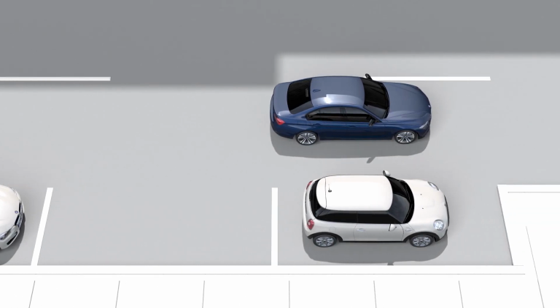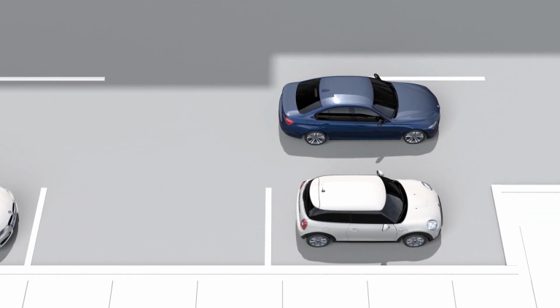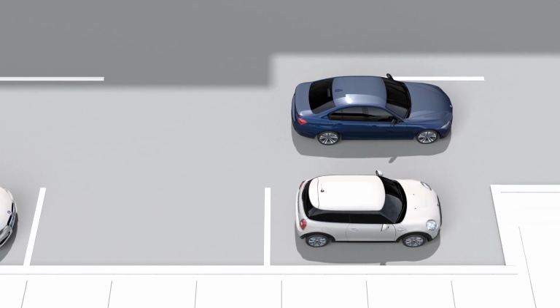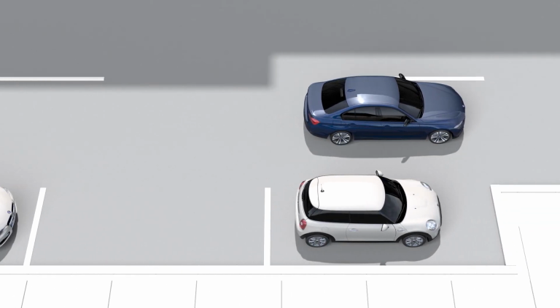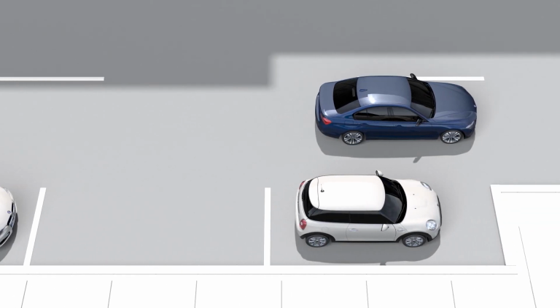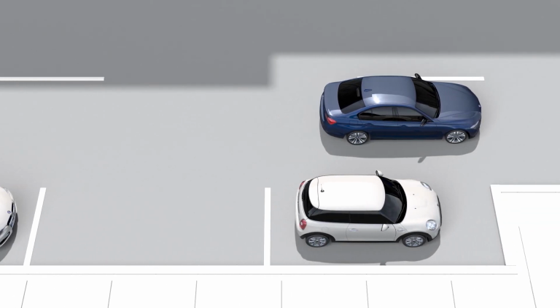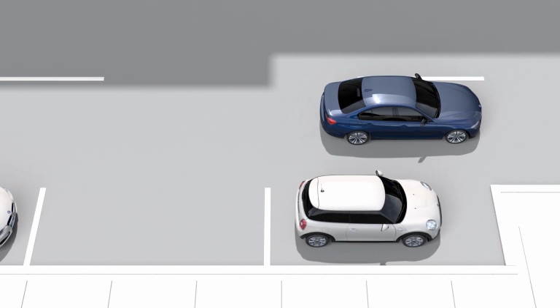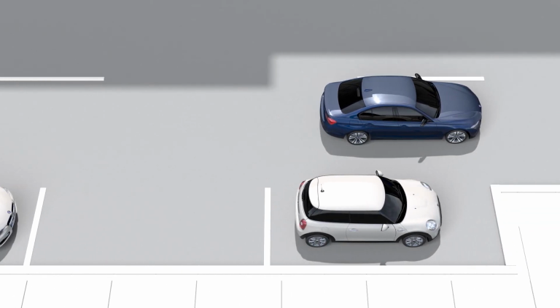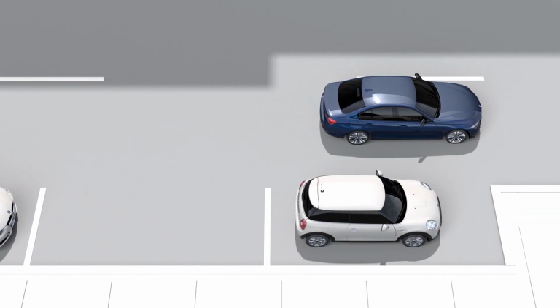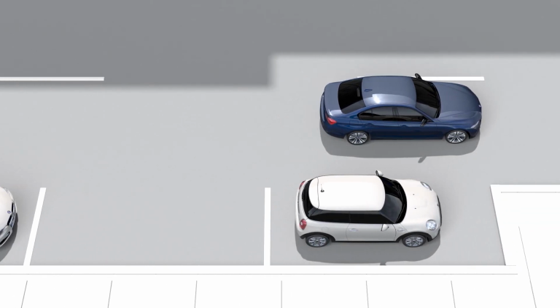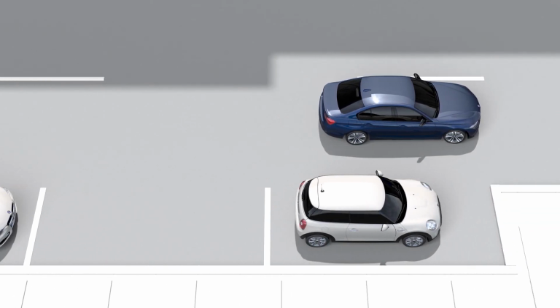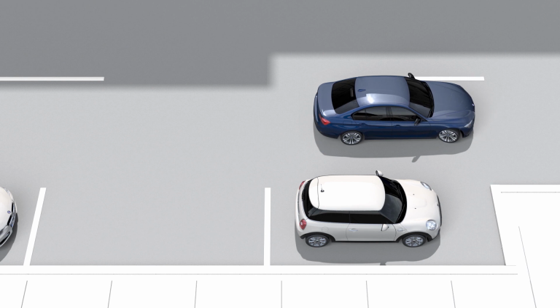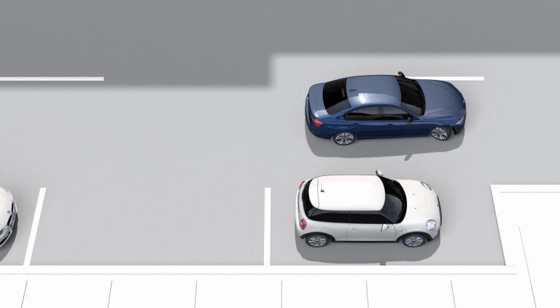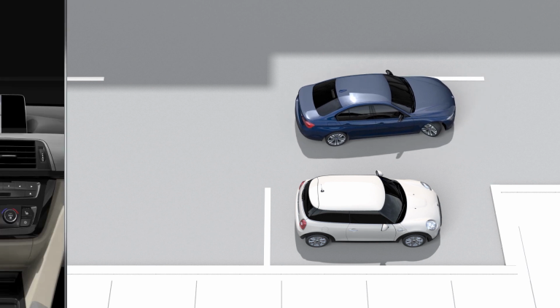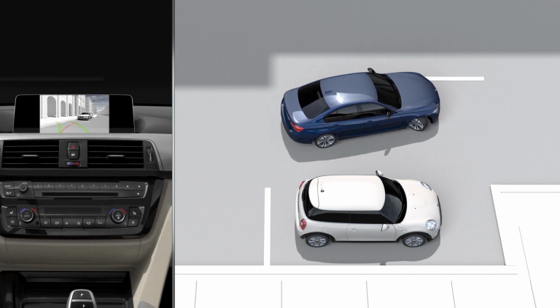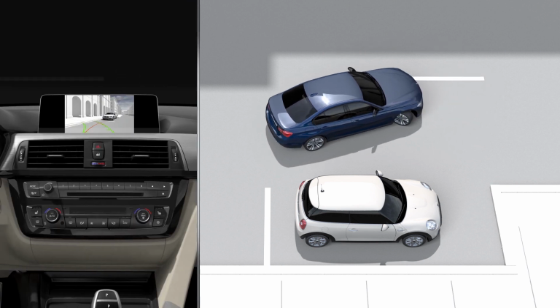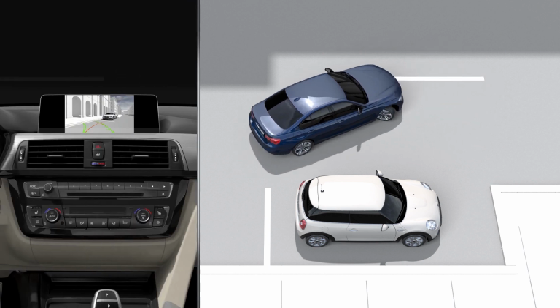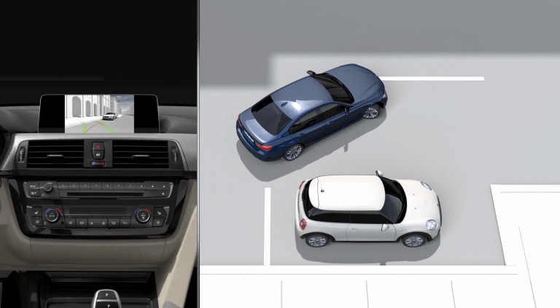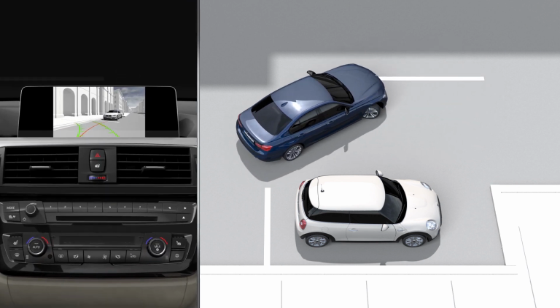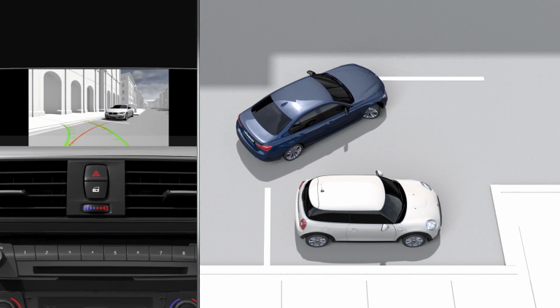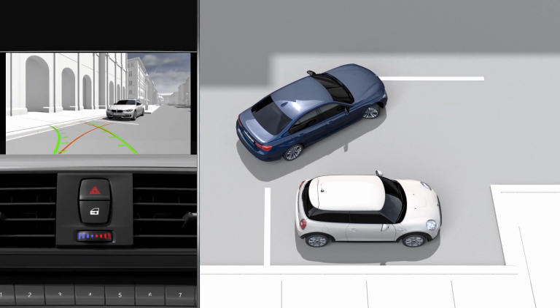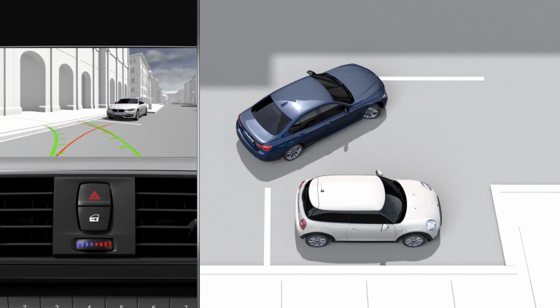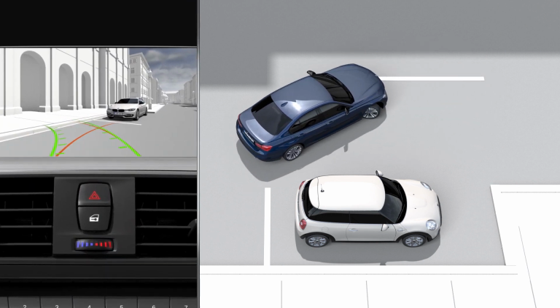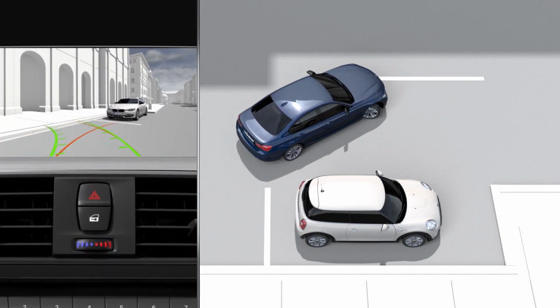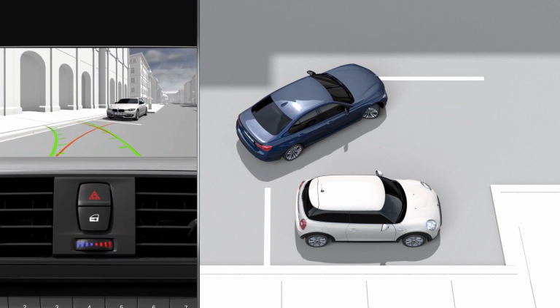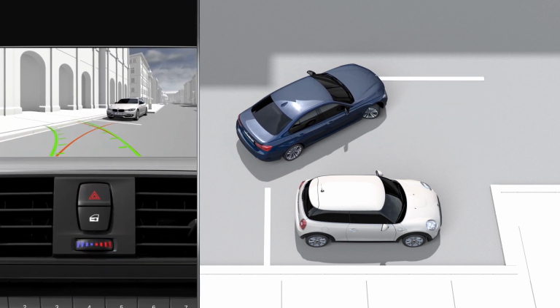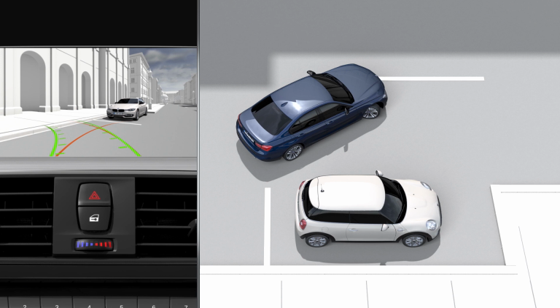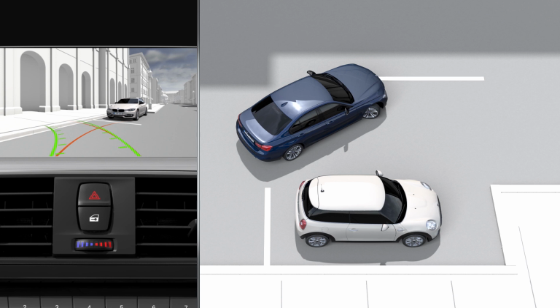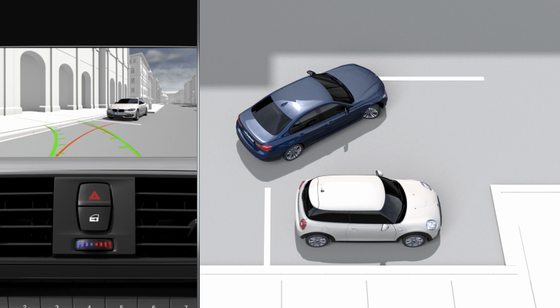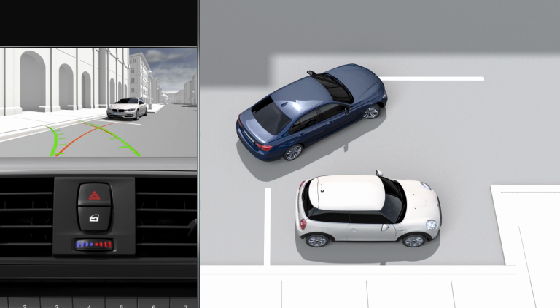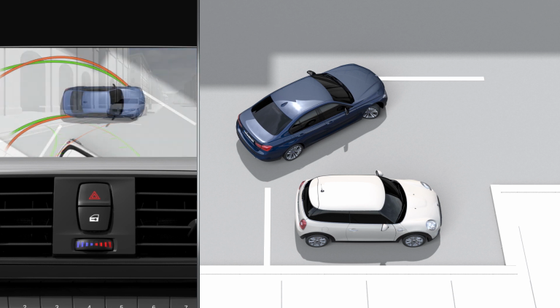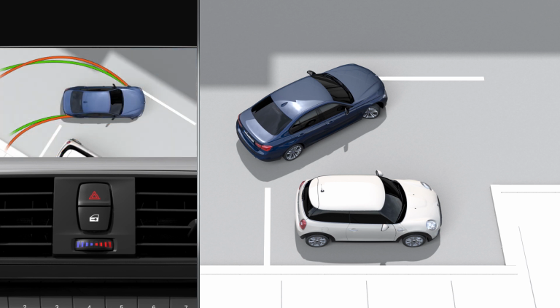The side and top view camera system provides support in a number of traffic situations by allowing the driver to show various camera angles around the vehicle in the control display.